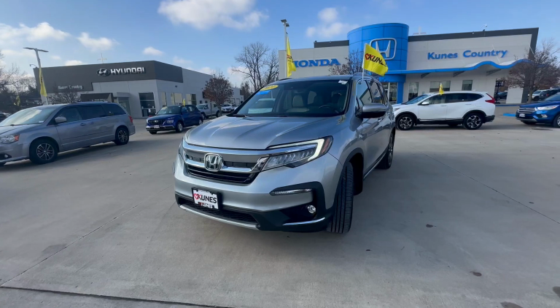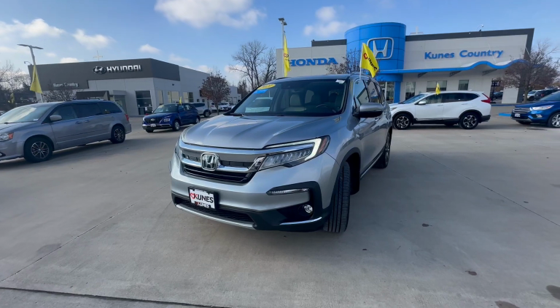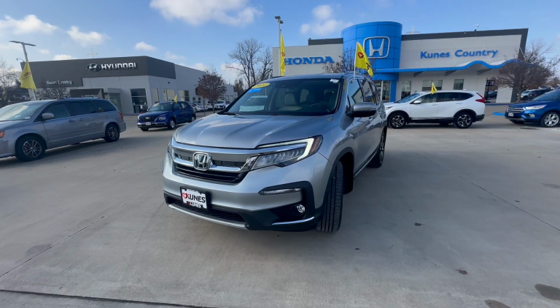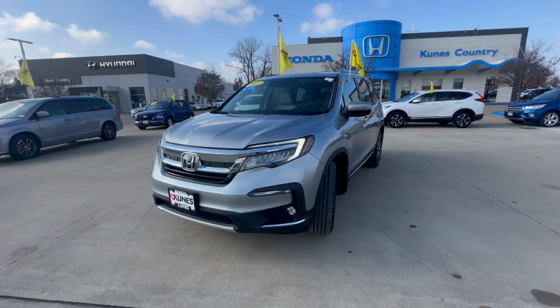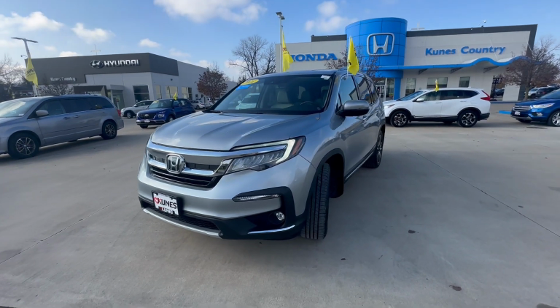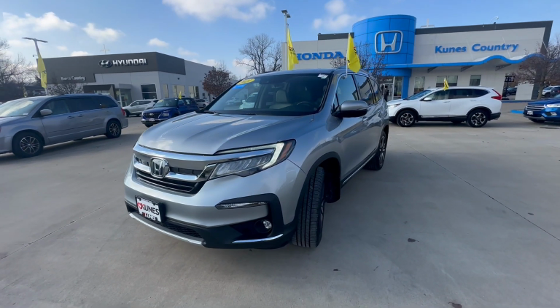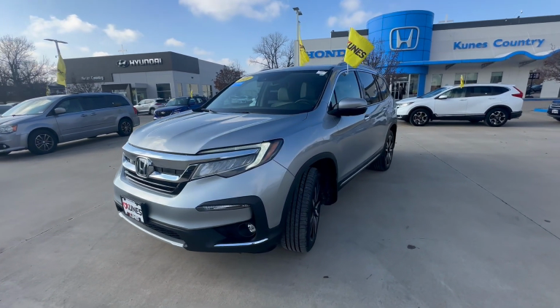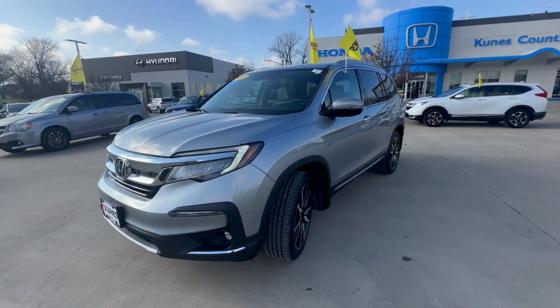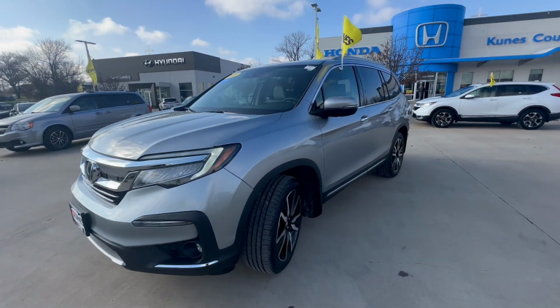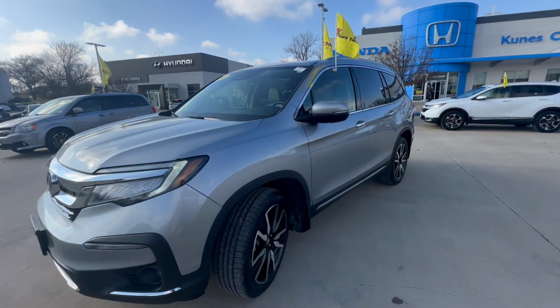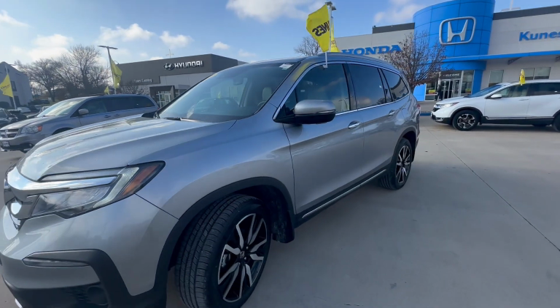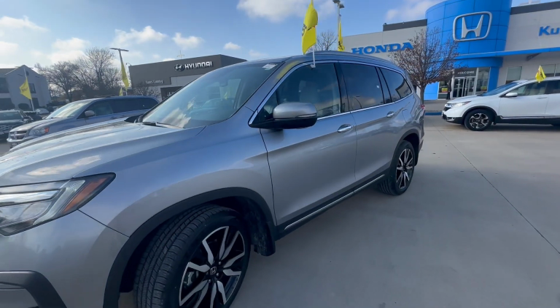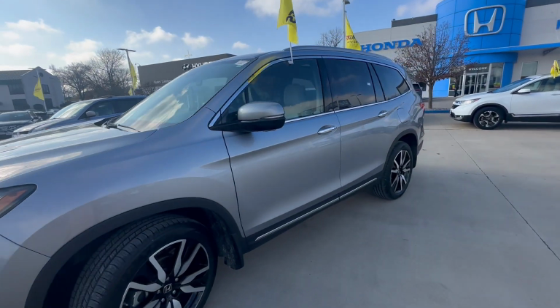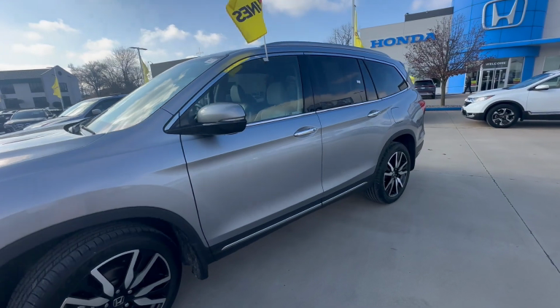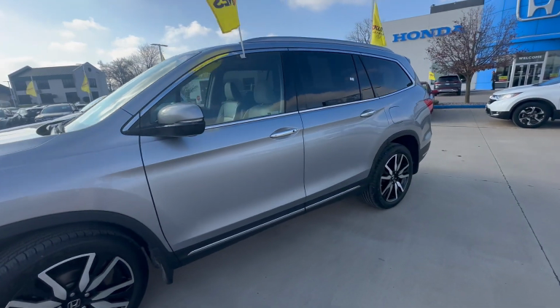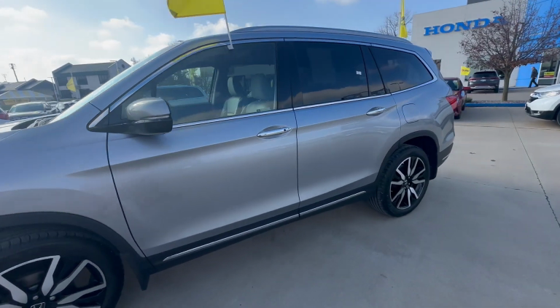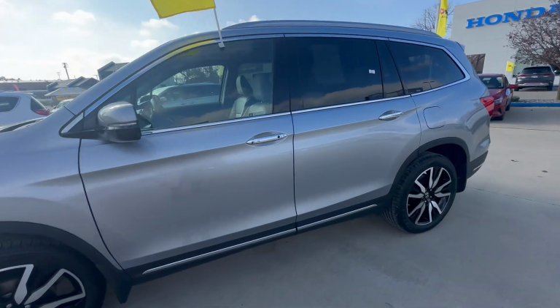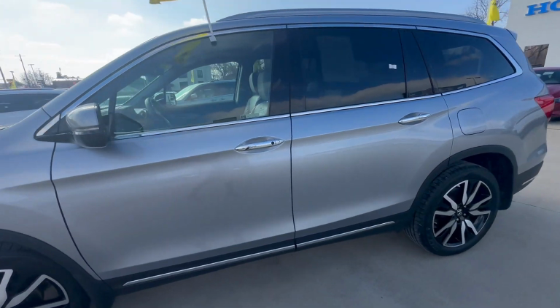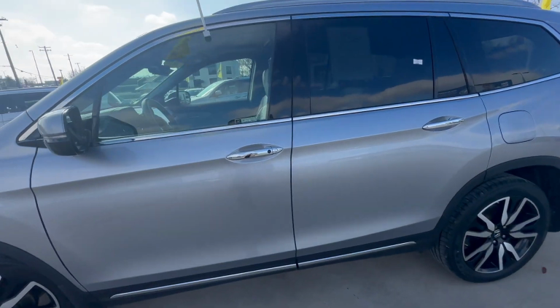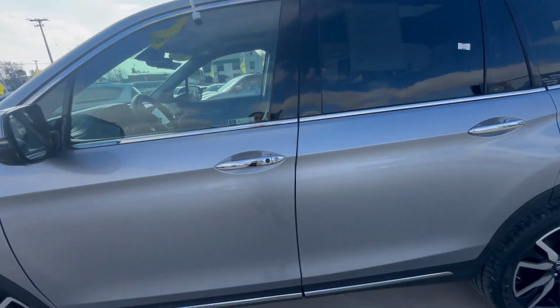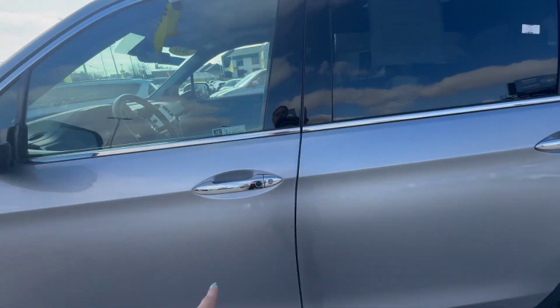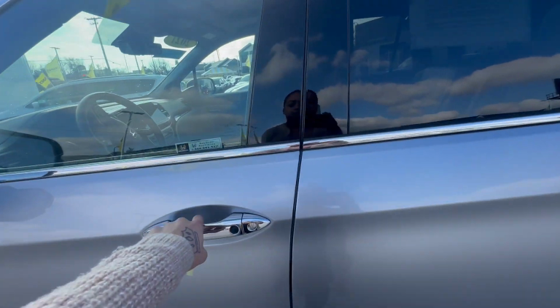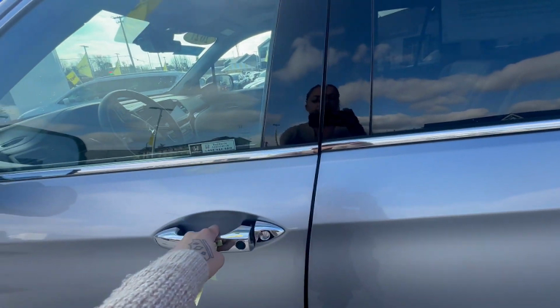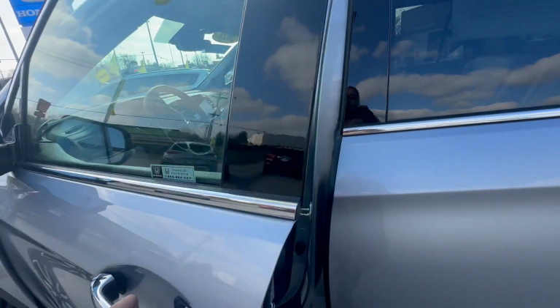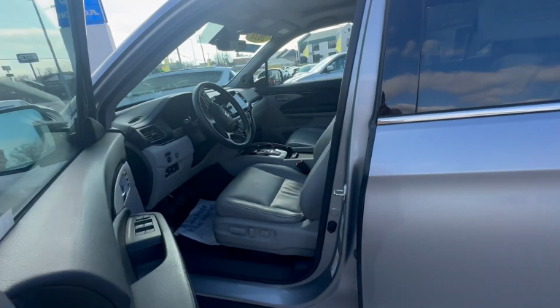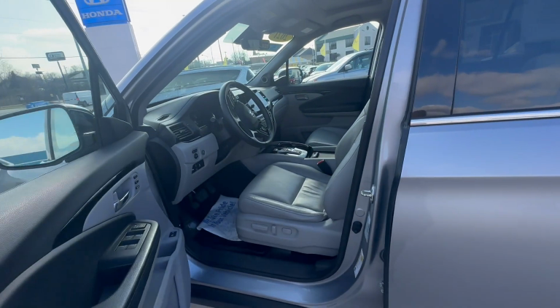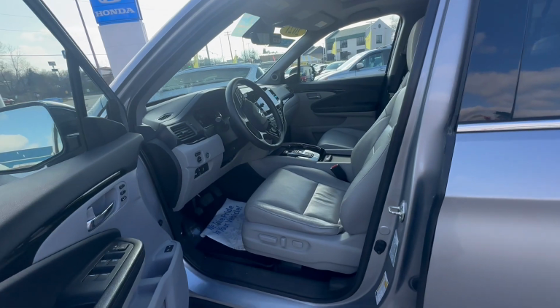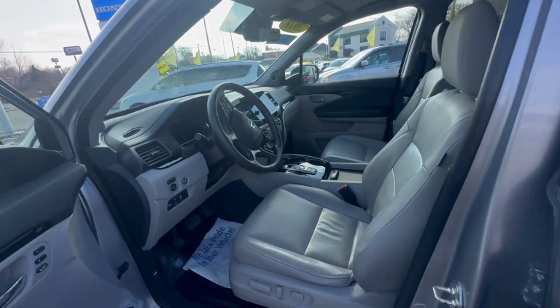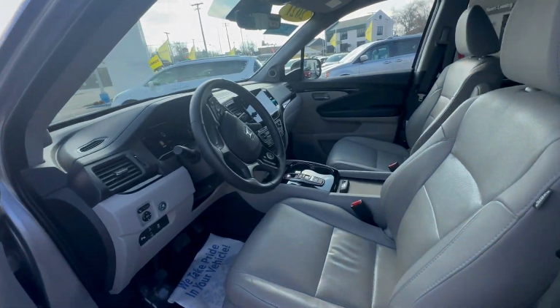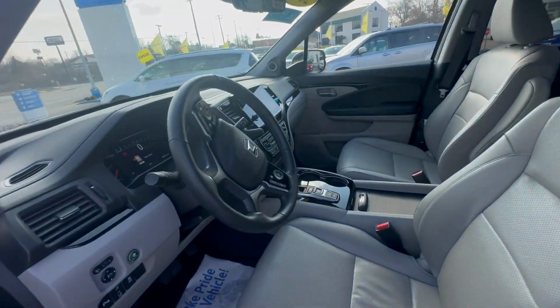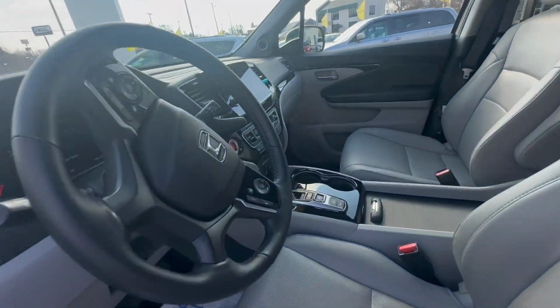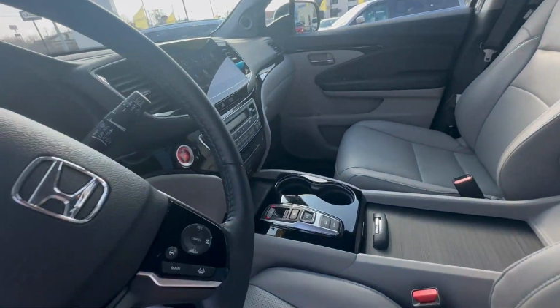Hey guys, it's Anaya here at Honda of Kunes. Today I have a 2021 Honda Pilot Elite with me — a very pretty gray. If you take a look on the inside, you'll notice it was kept very clean, very neat and nice.